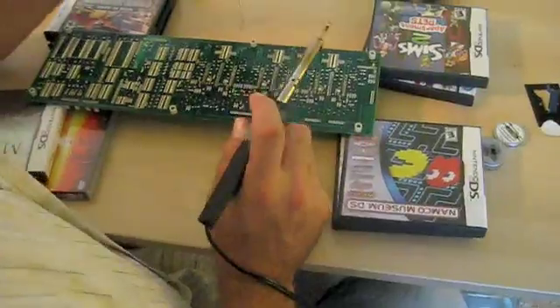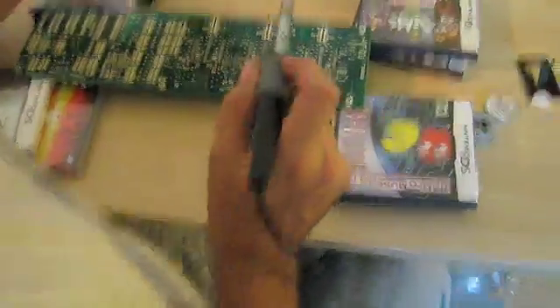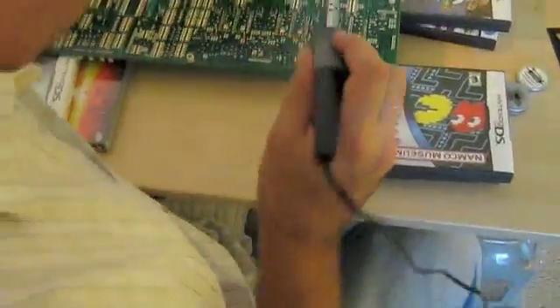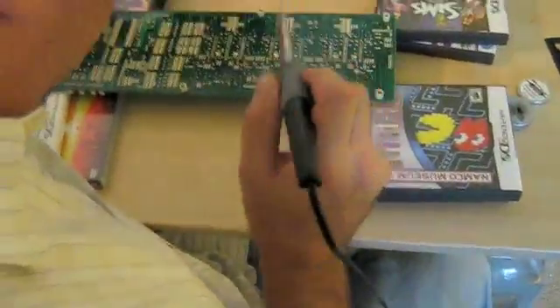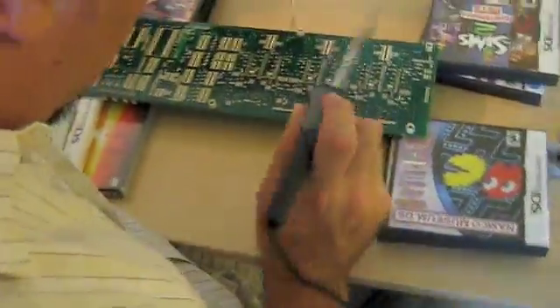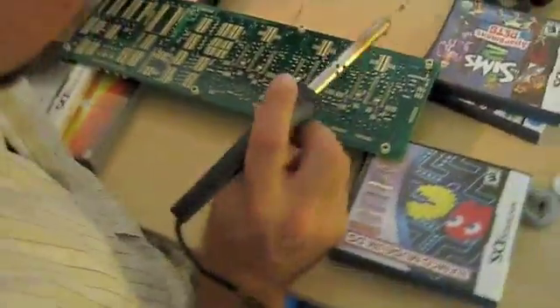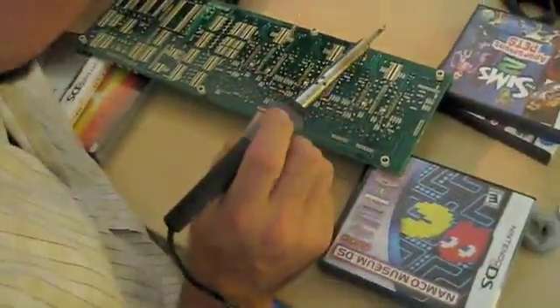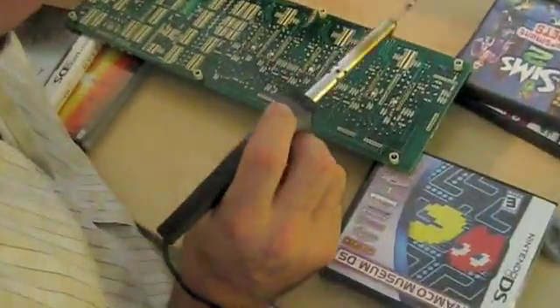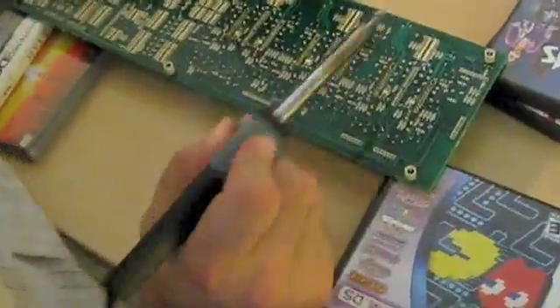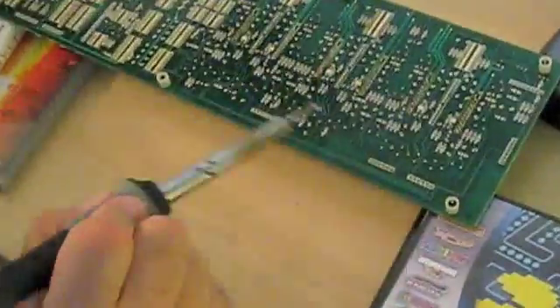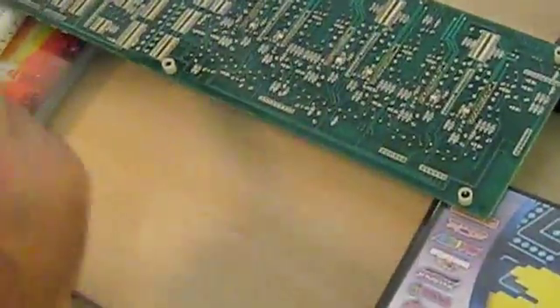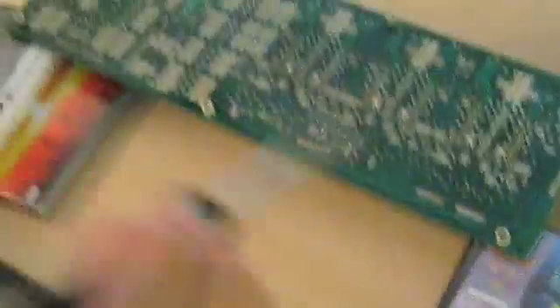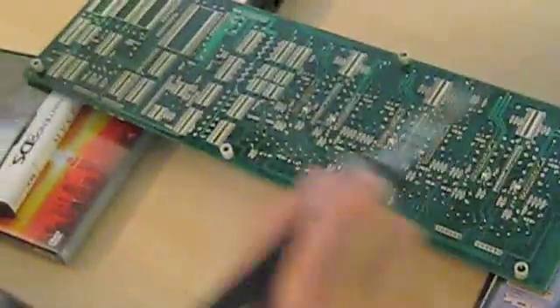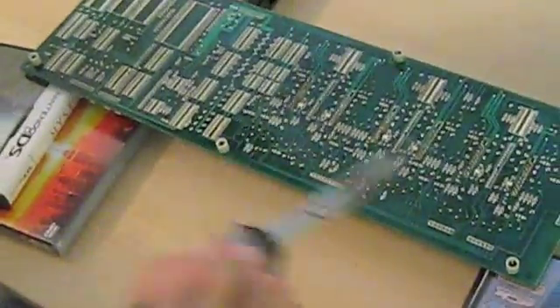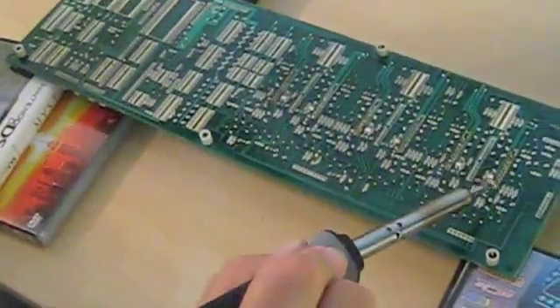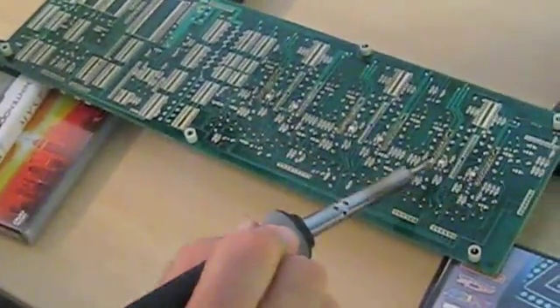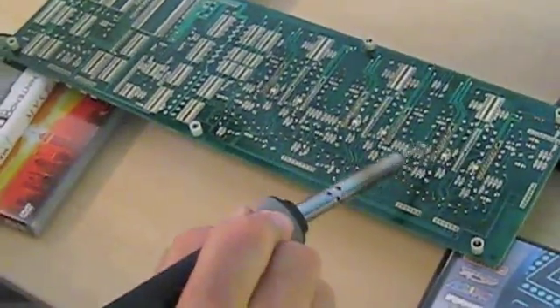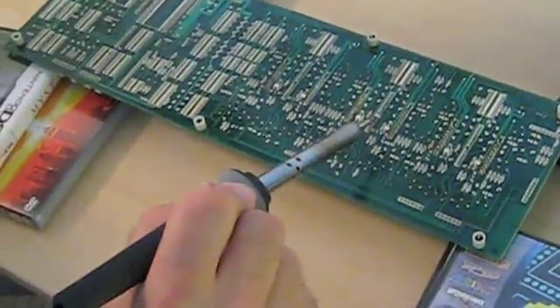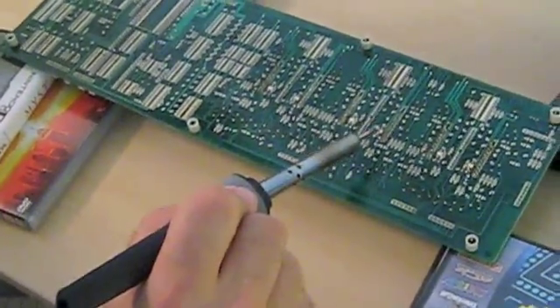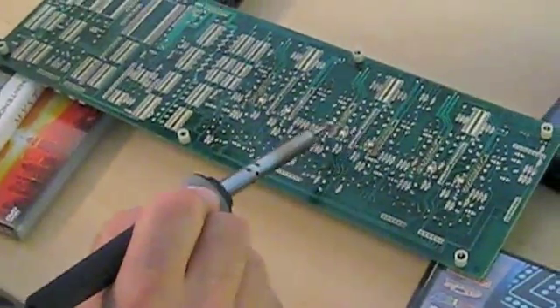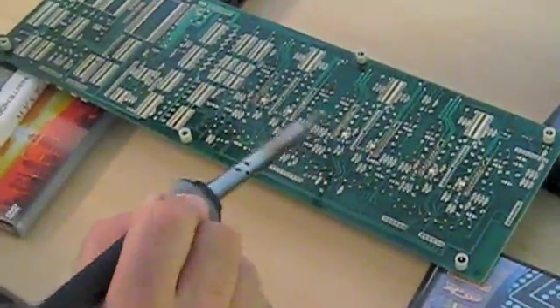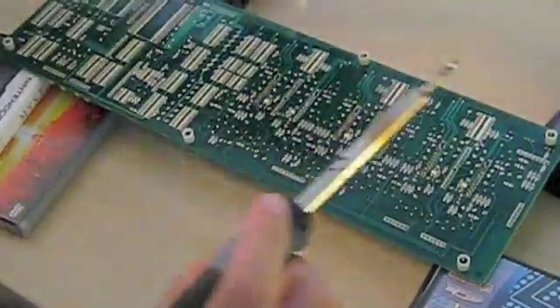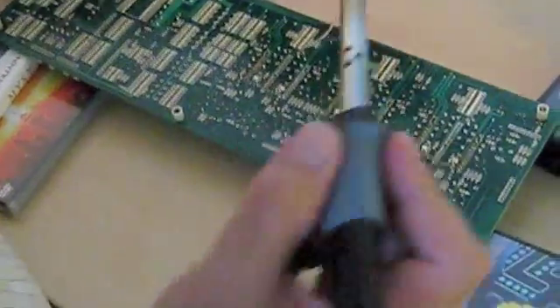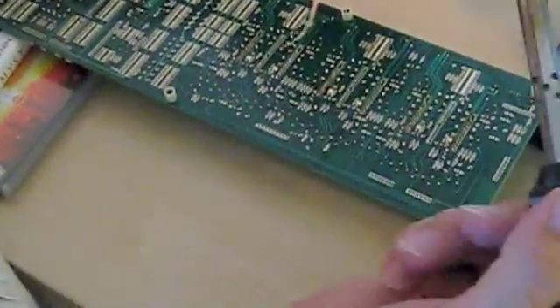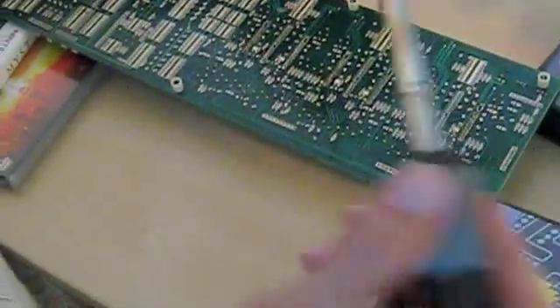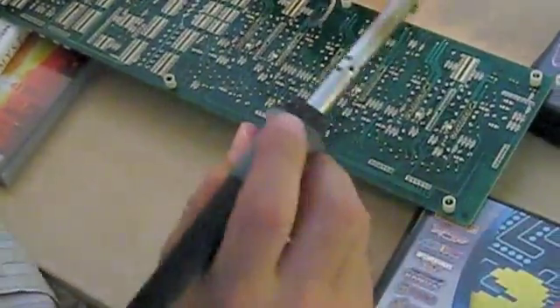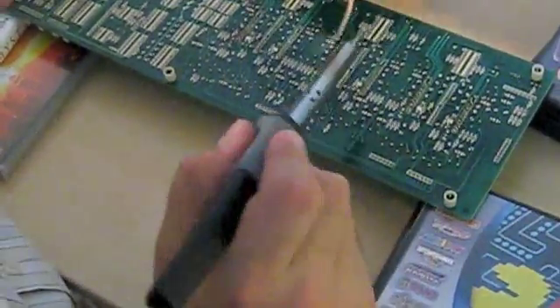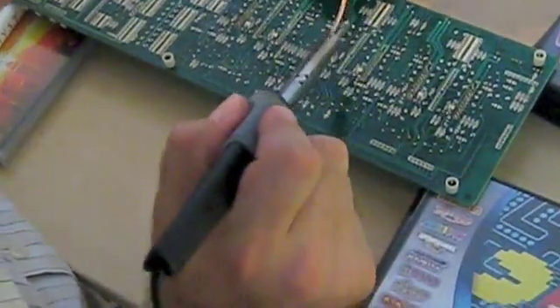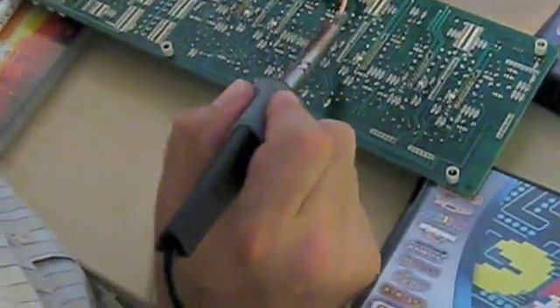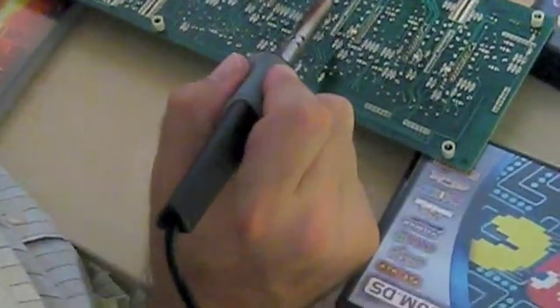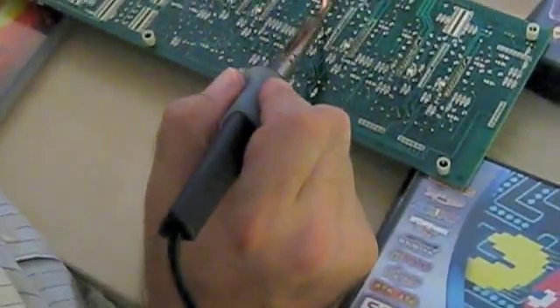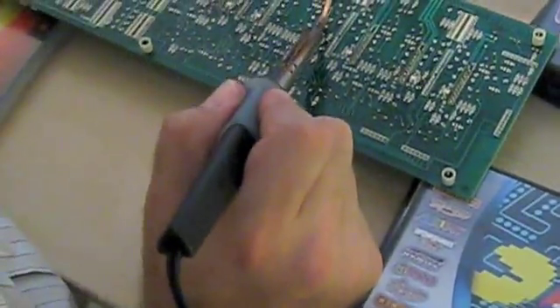Here's me taking out the 4th chip. This is the motherboard — this is 1, 2, 3, 4 — using the soldering iron and the wick.